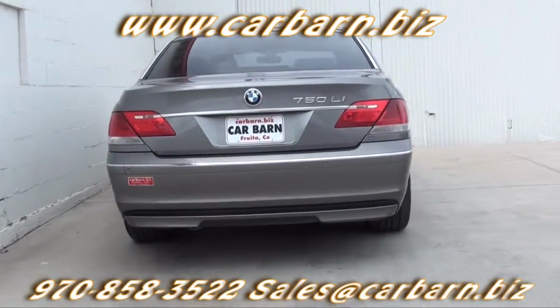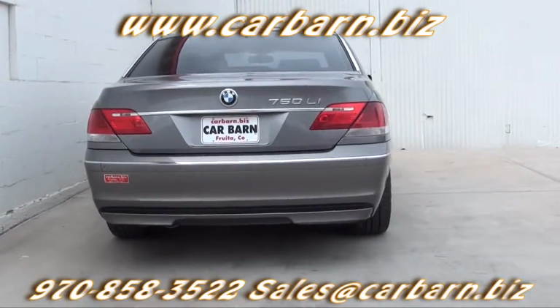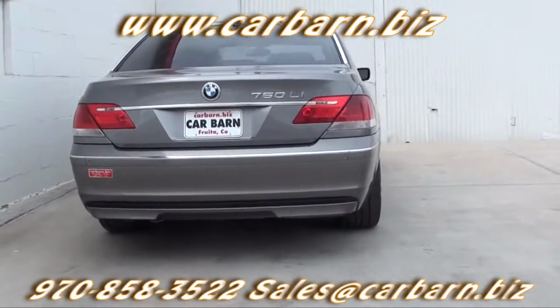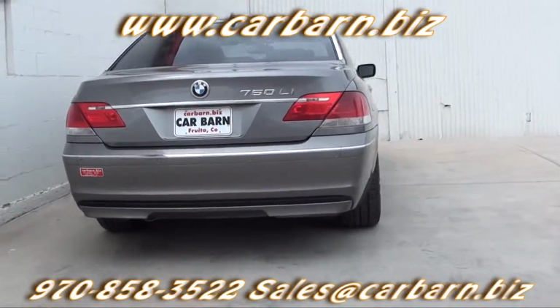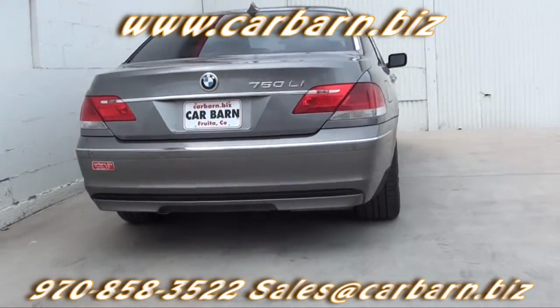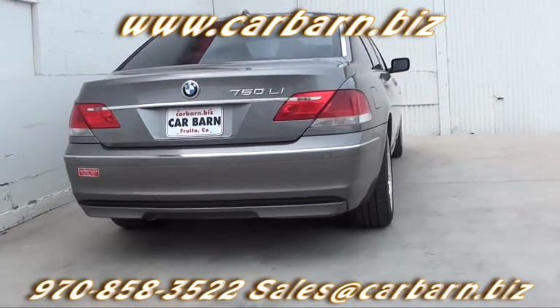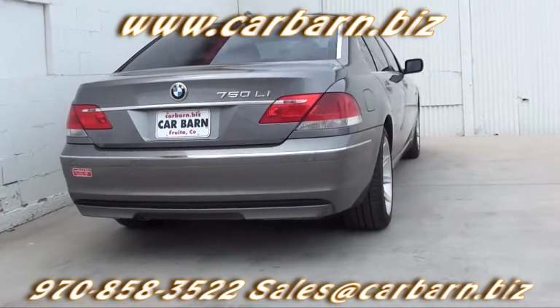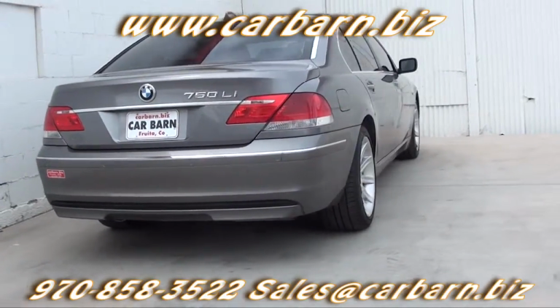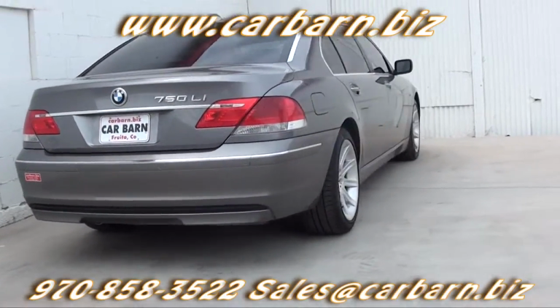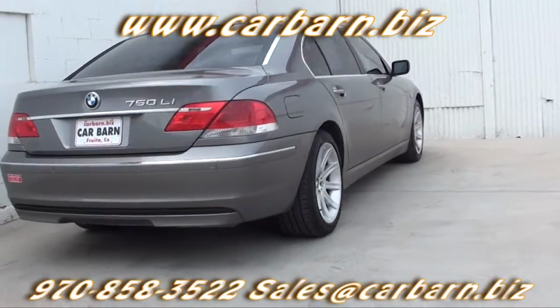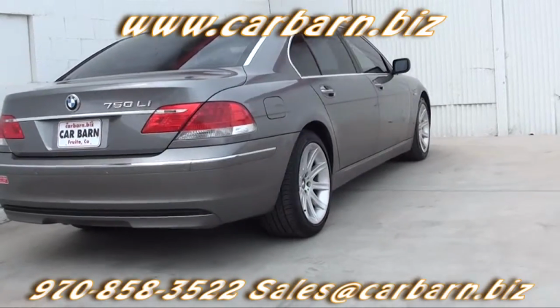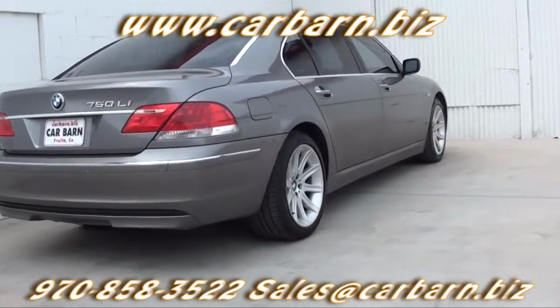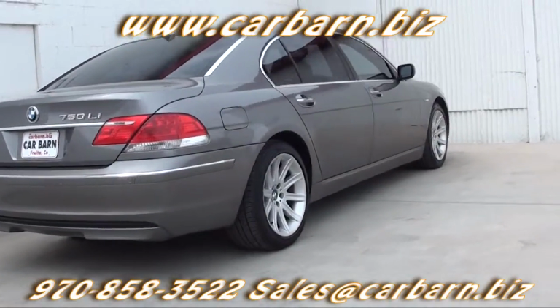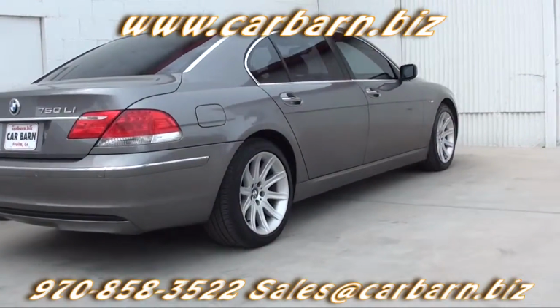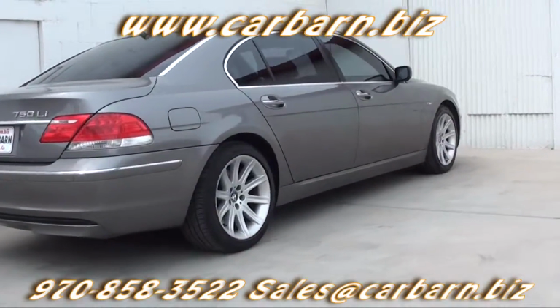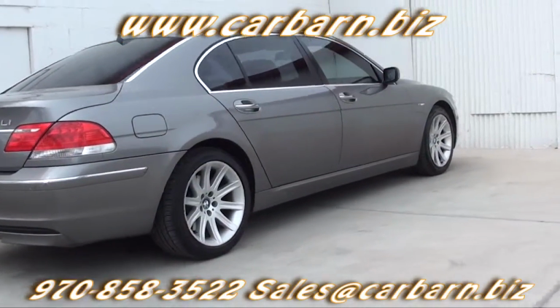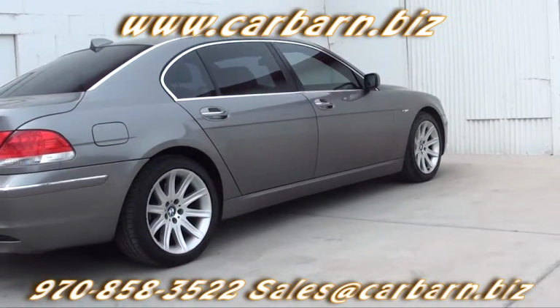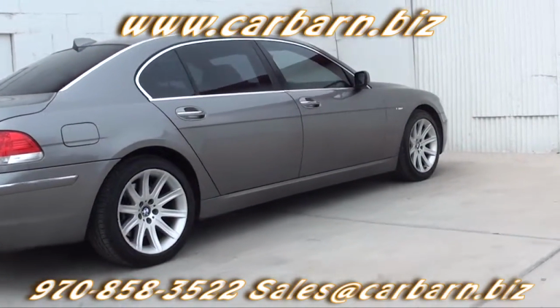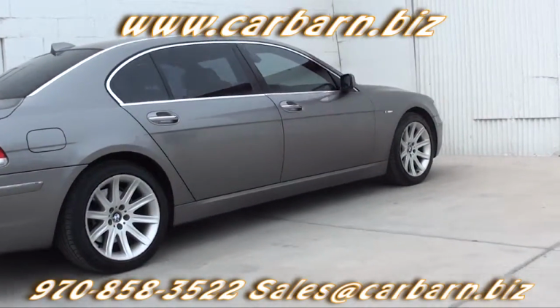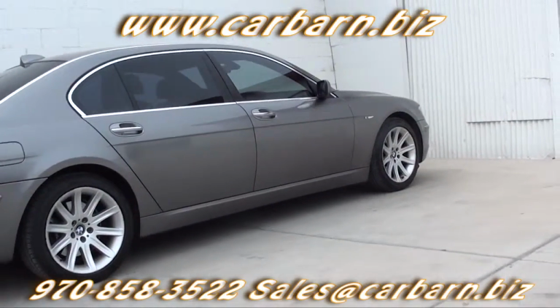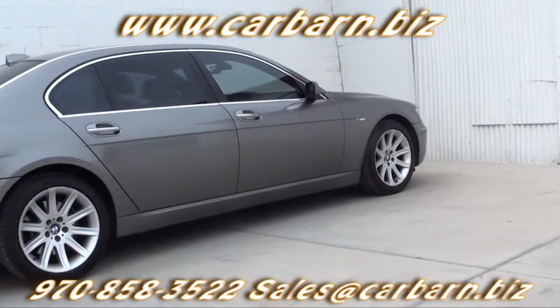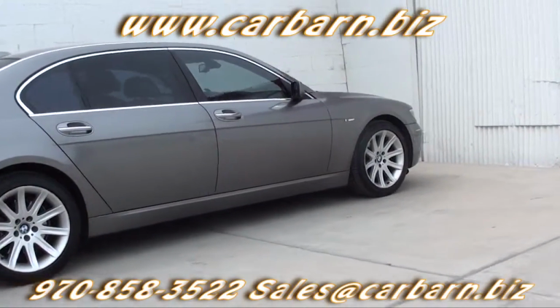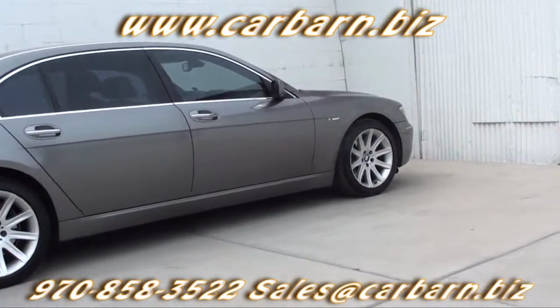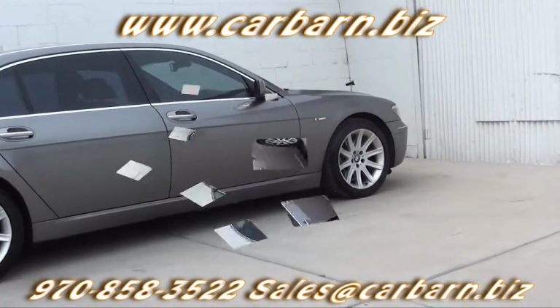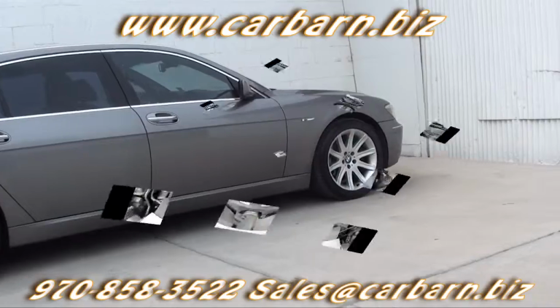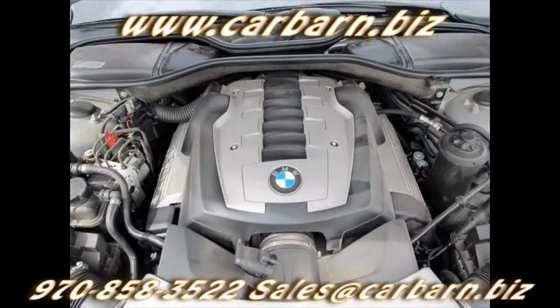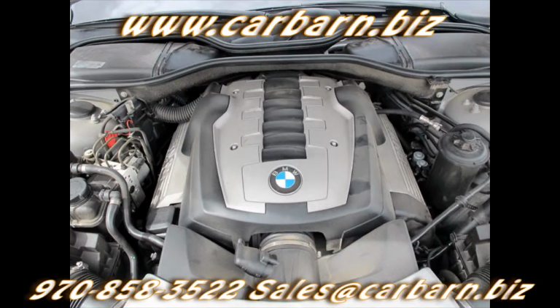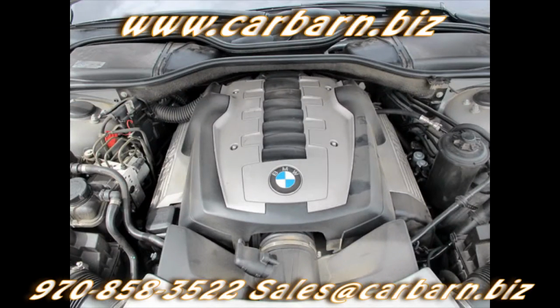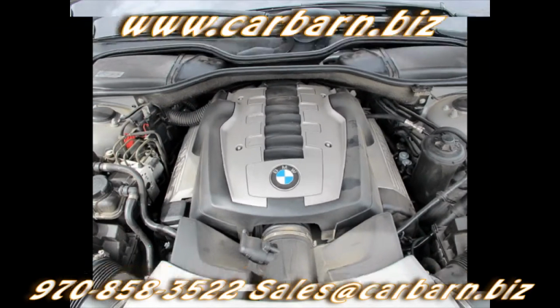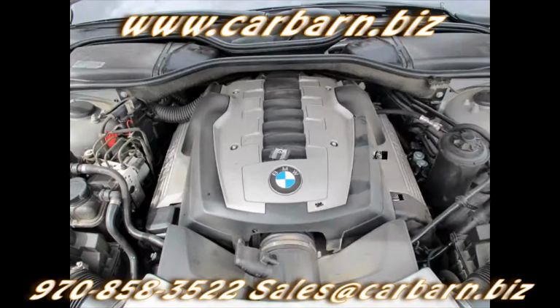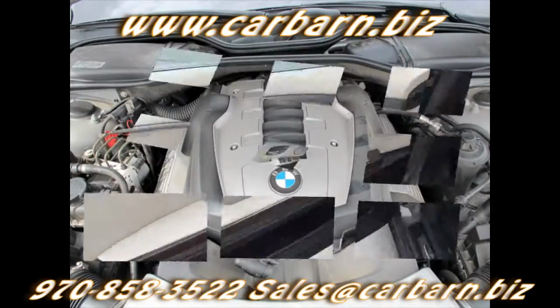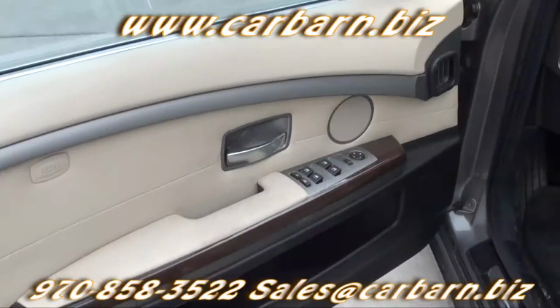3,000-mile limited powertrain warranty that's valid at any certified mechanic. This BMW is powered by the 4.8-liter V8 engine with an automatic transmission and is rear-wheel drive.